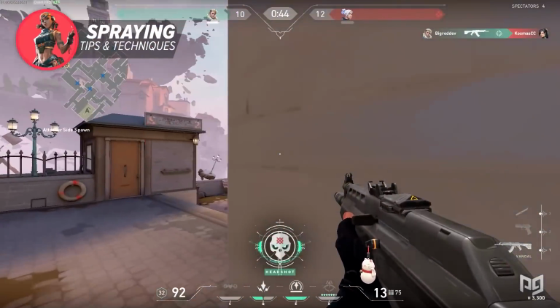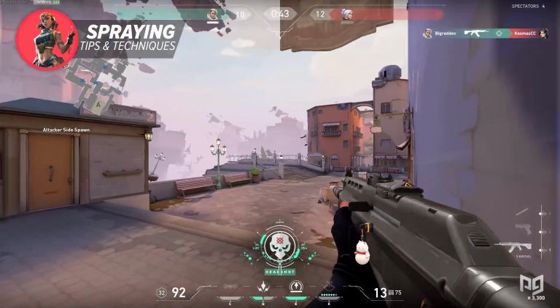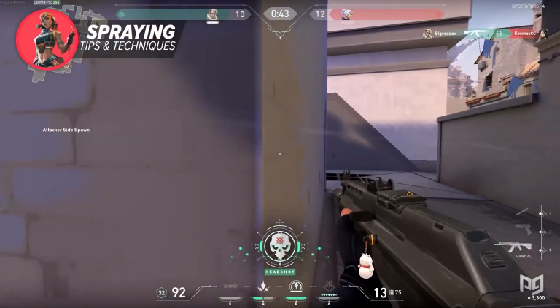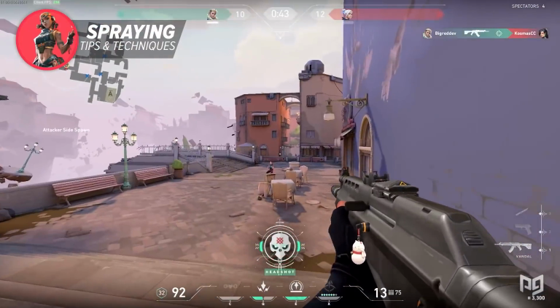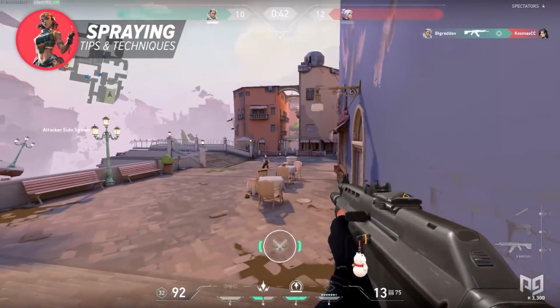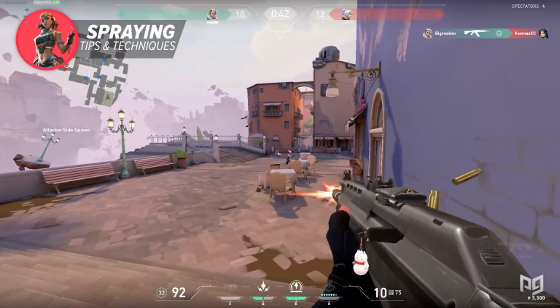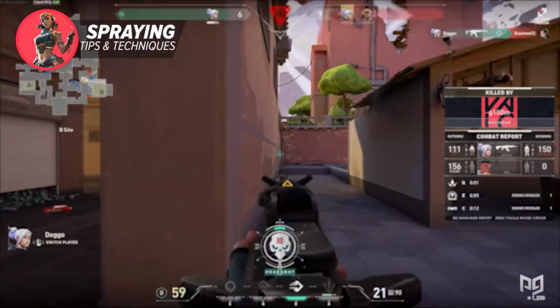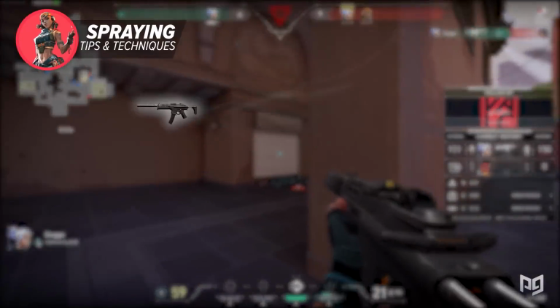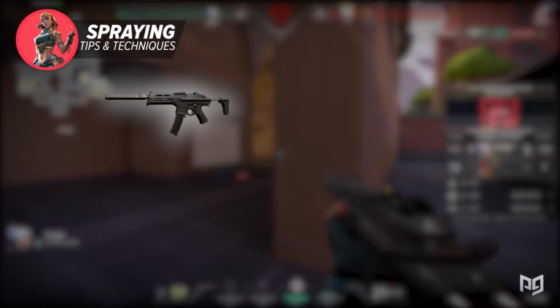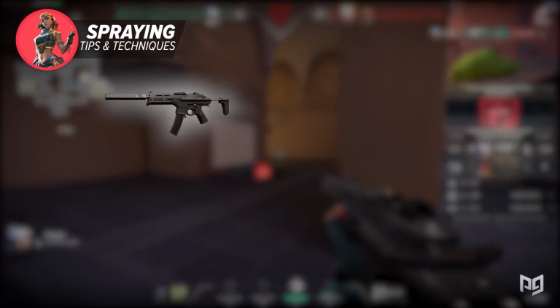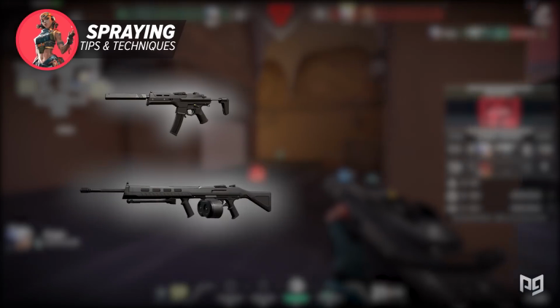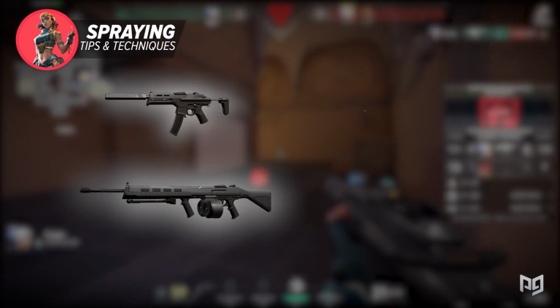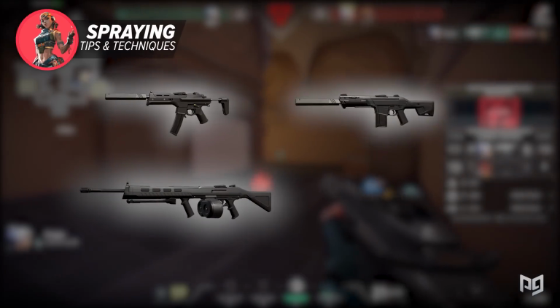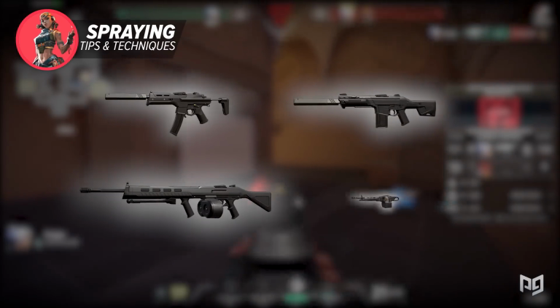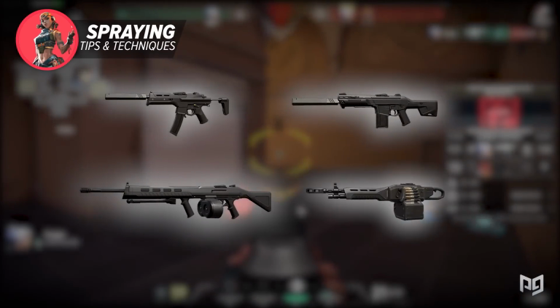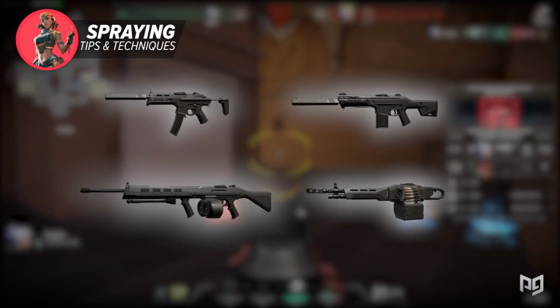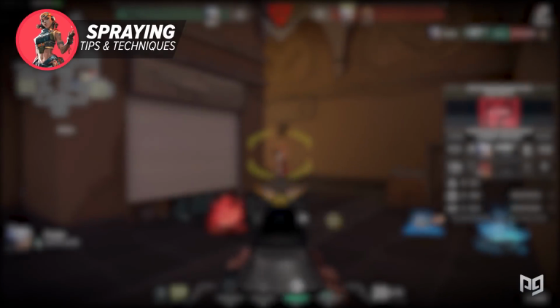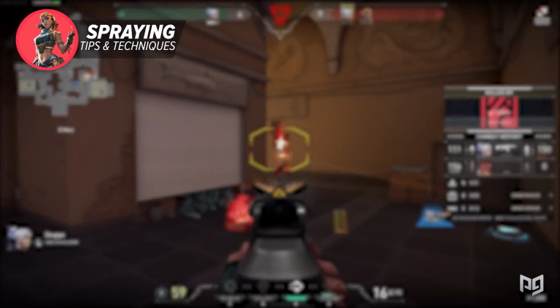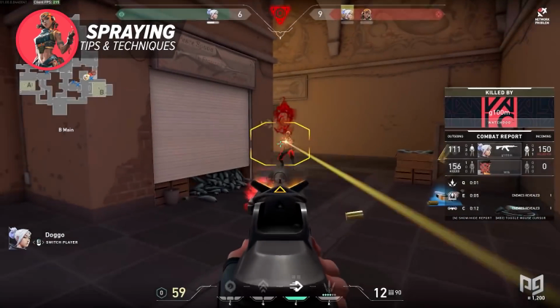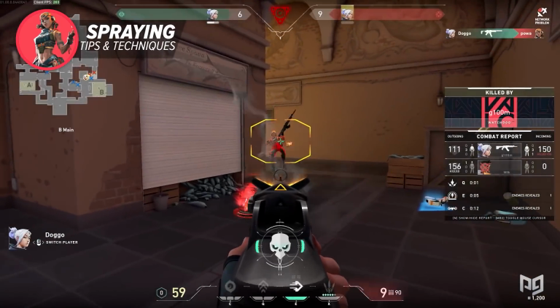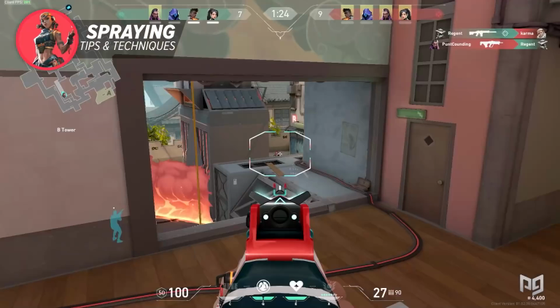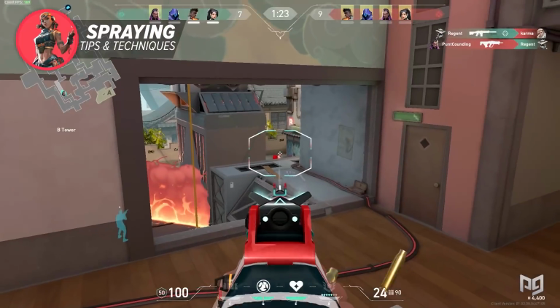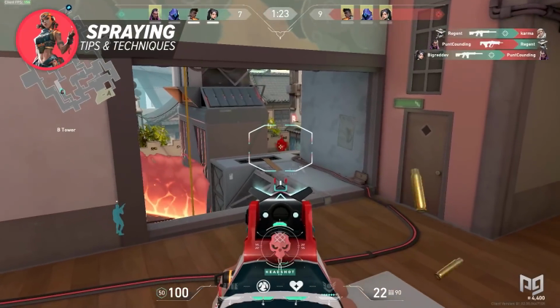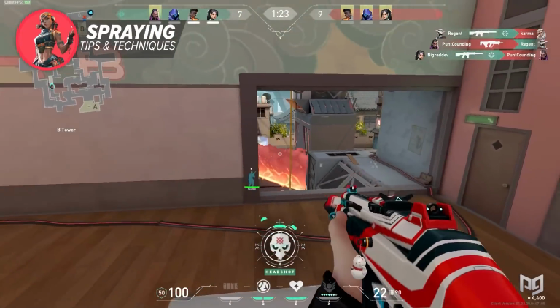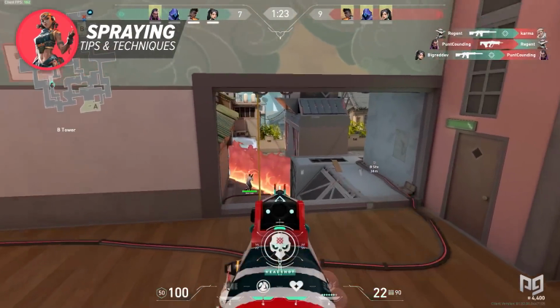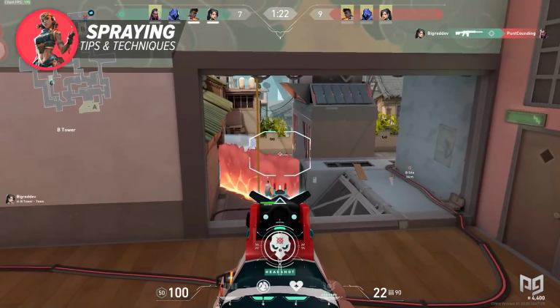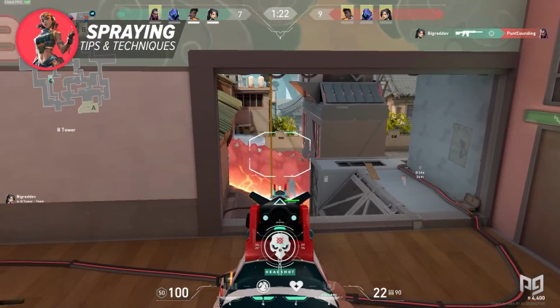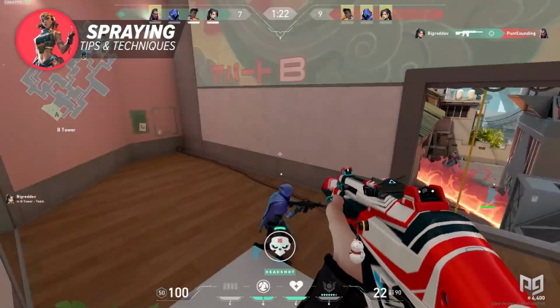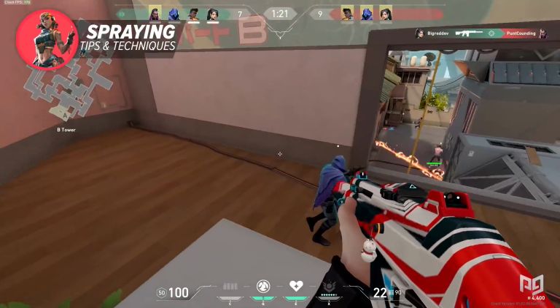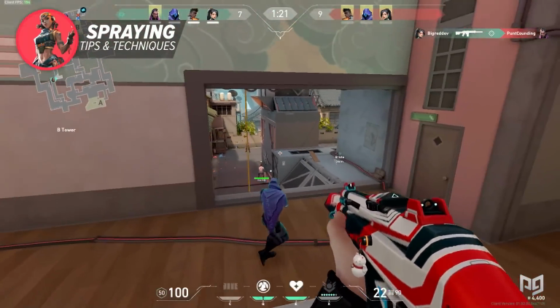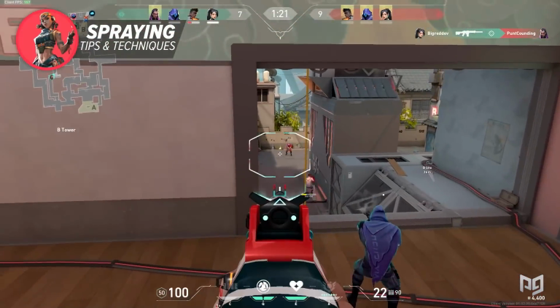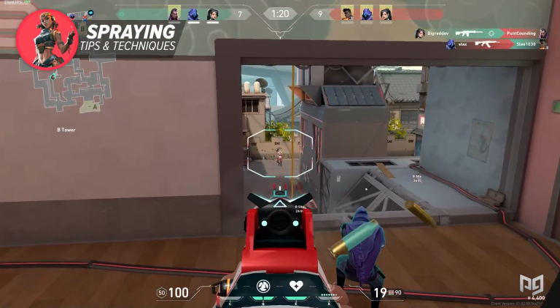Guns highly effective for spraying are the Spectre, Ares, Phantom, and Odin. The Phantom is probably your go-to rifle if you prefer holding down that left mouse button.